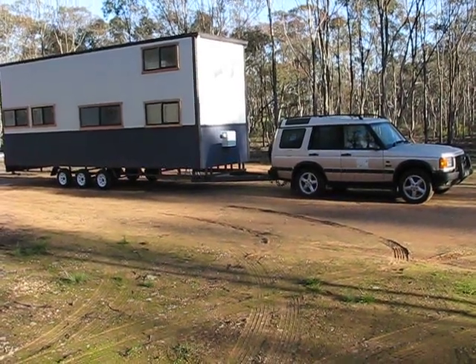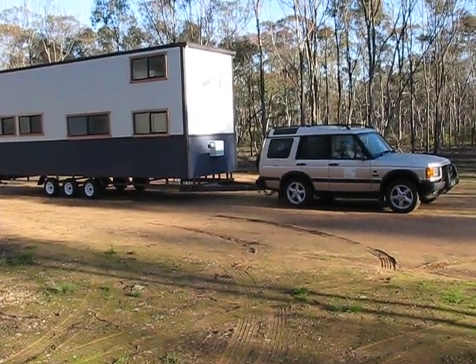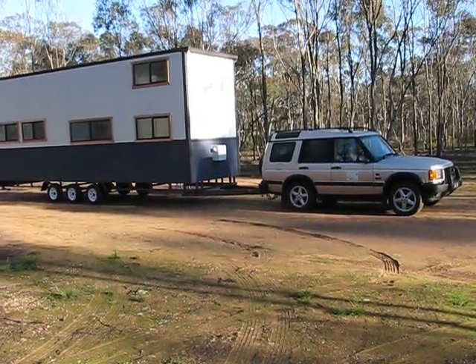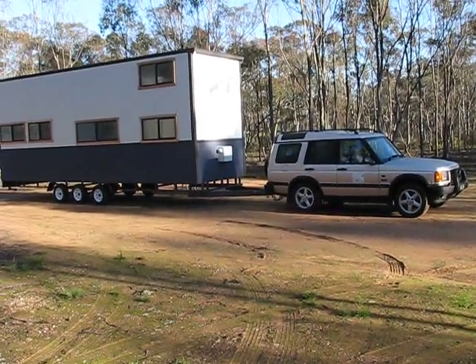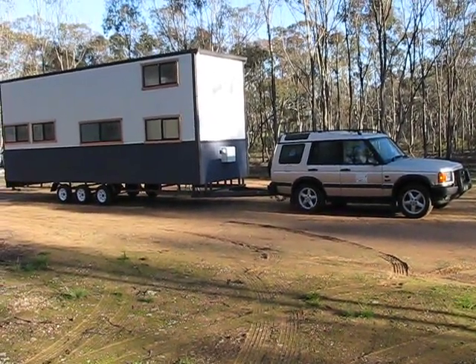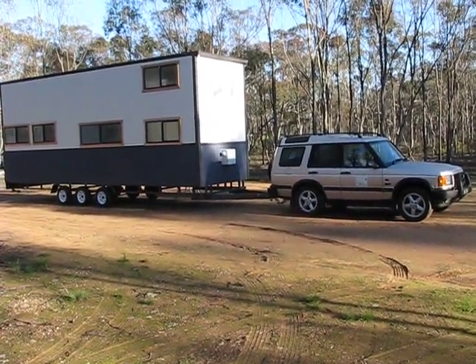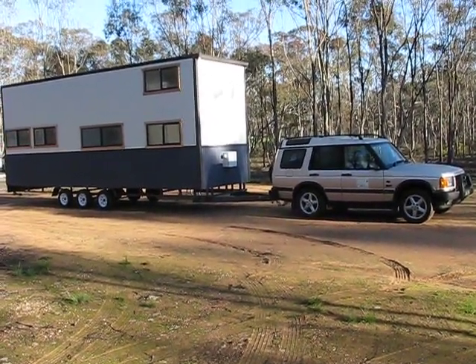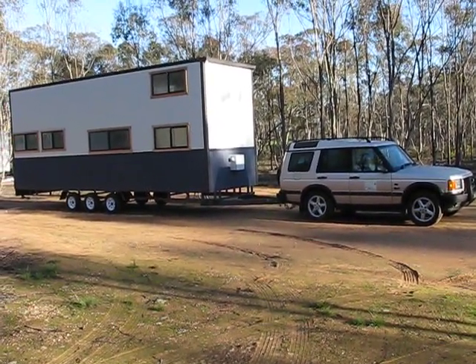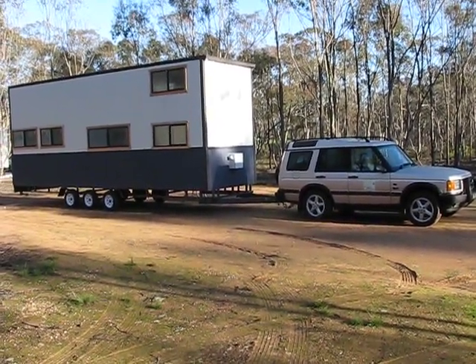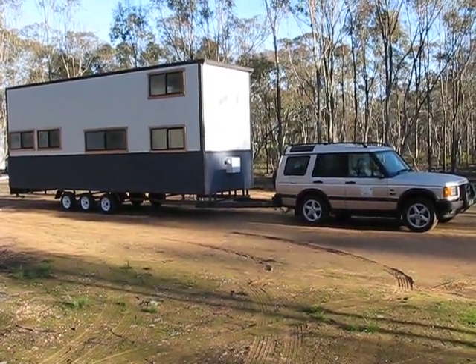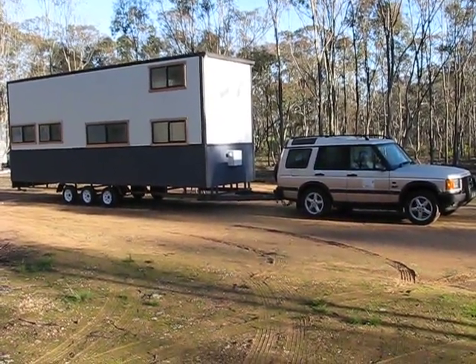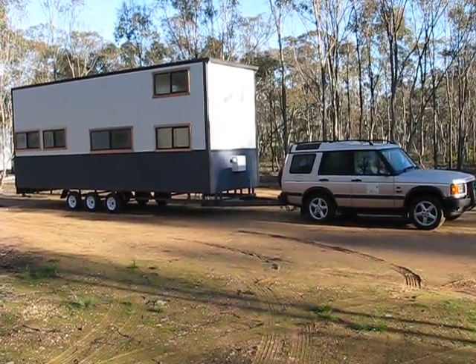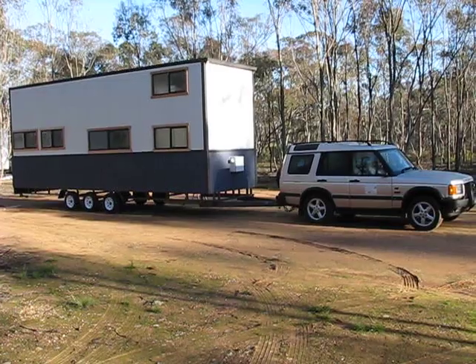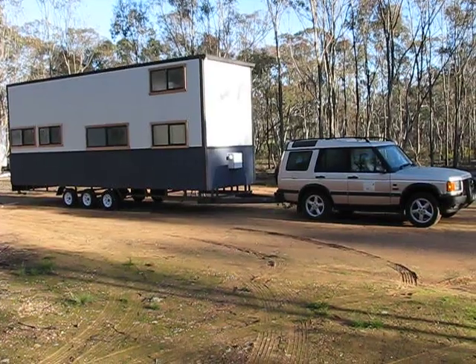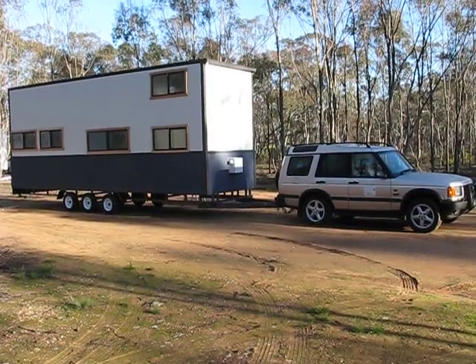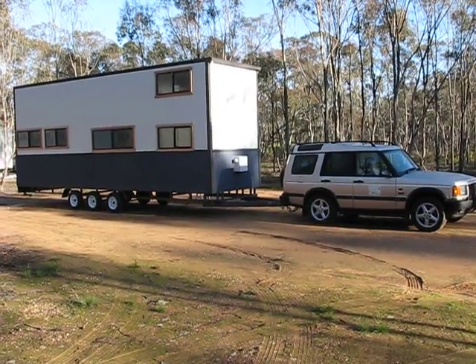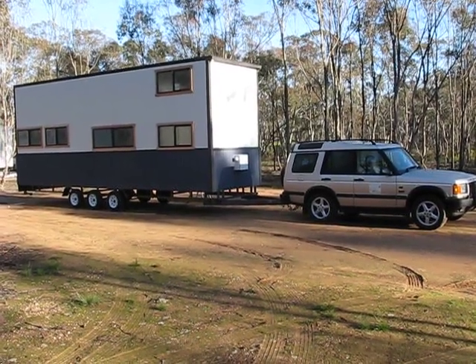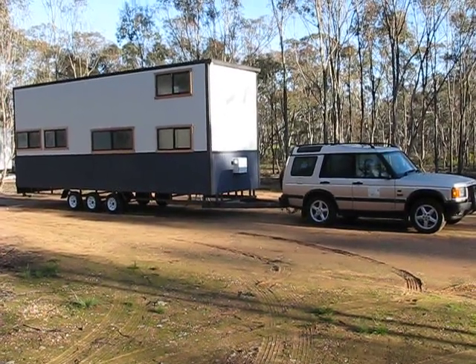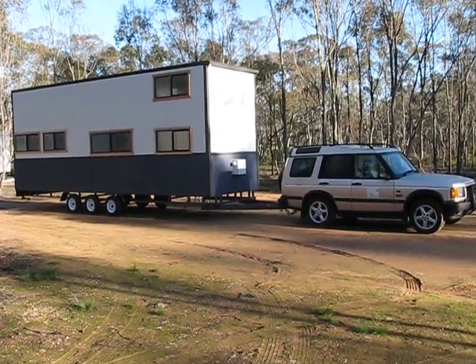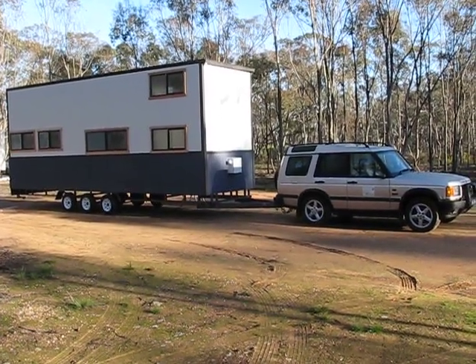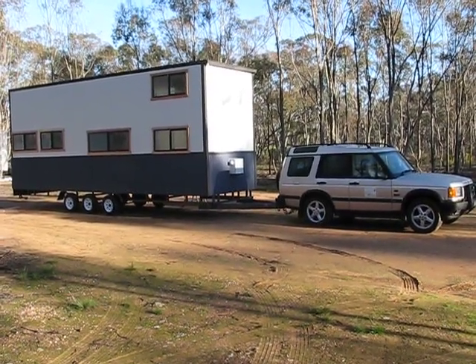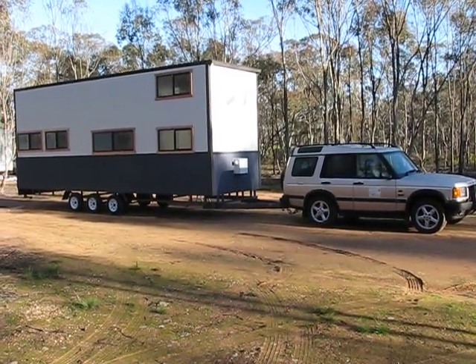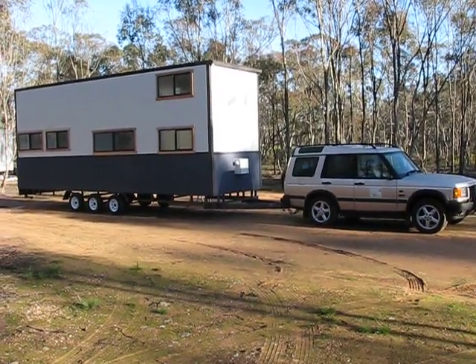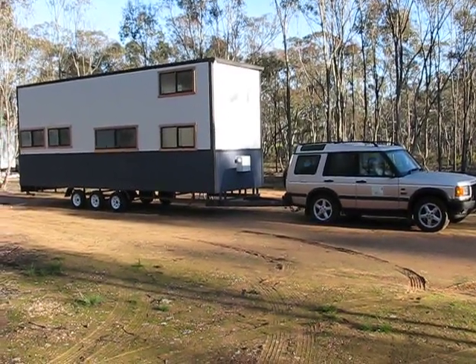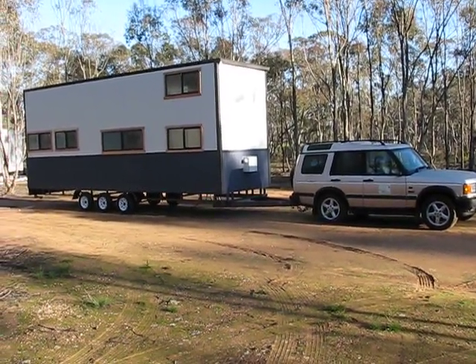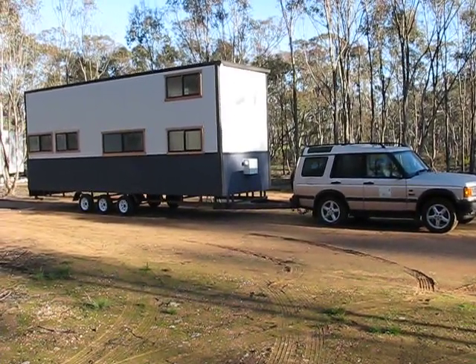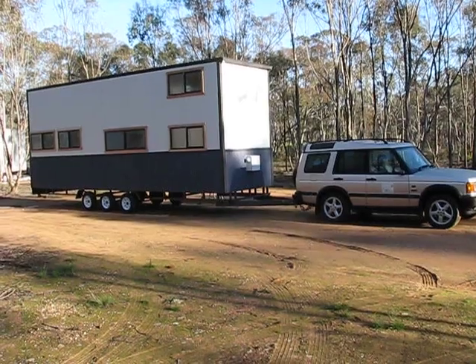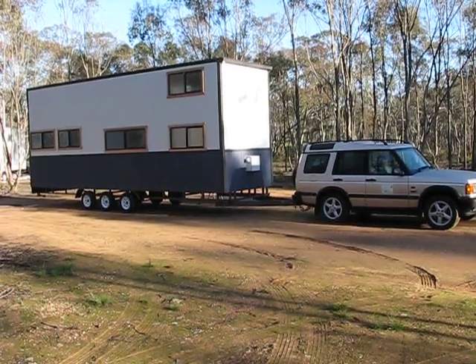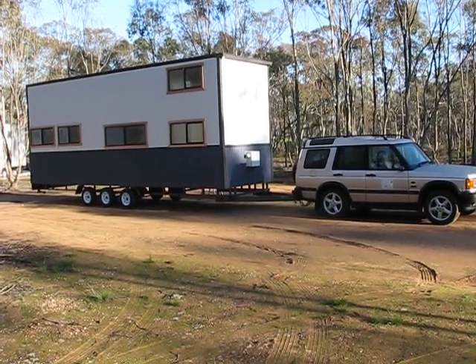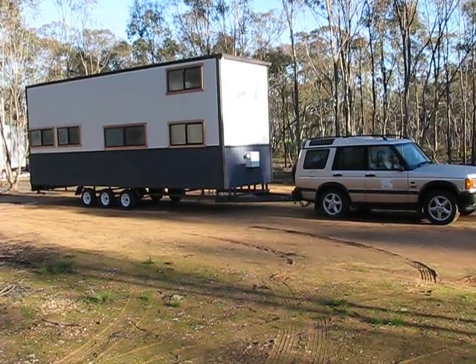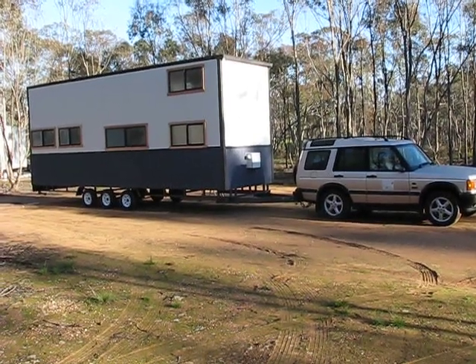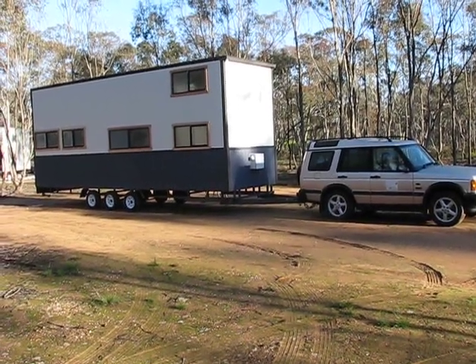G'day, it's Steve from Off The Grid and Oz Tiny House and Trailers. Just with our latest, as usual, doing a small video of our latest build going out. Actually delivering this one to Ballarat ourselves today.